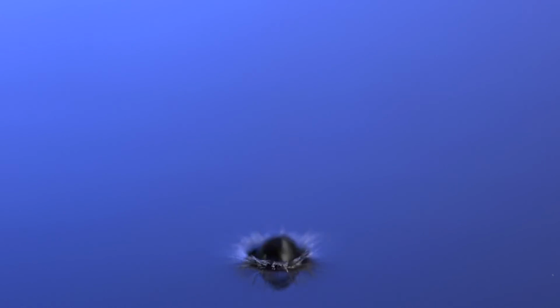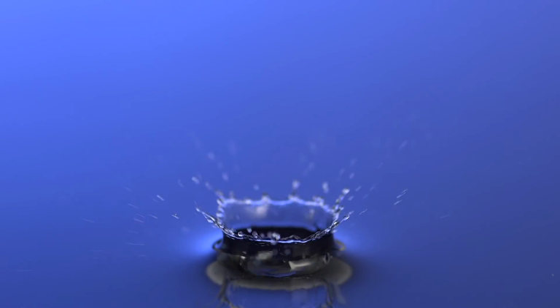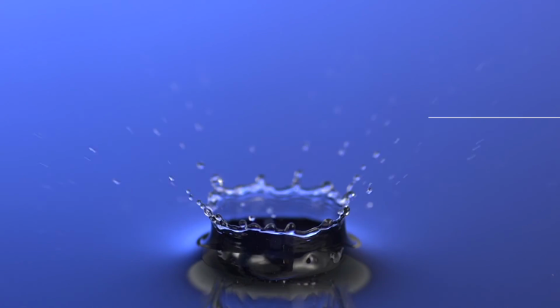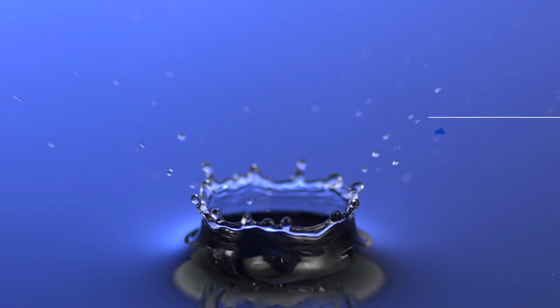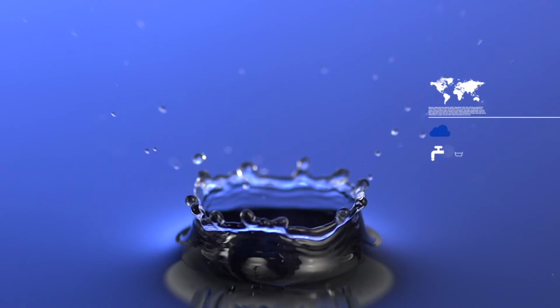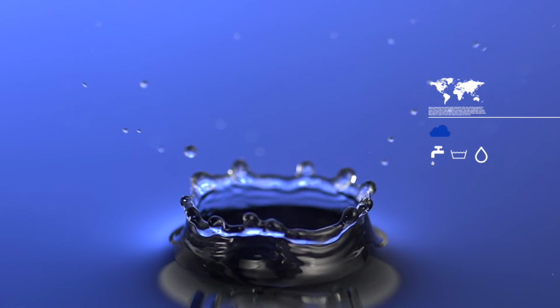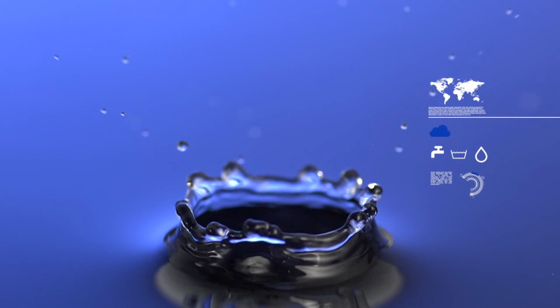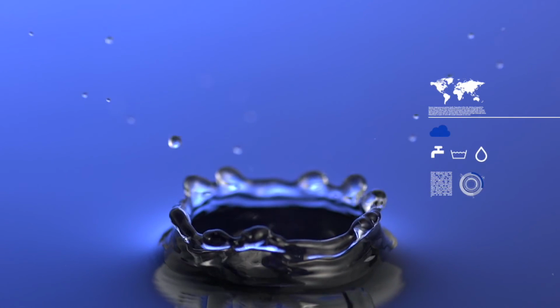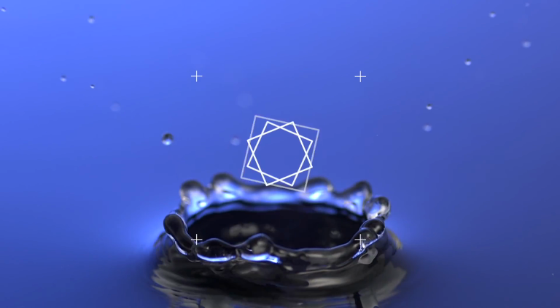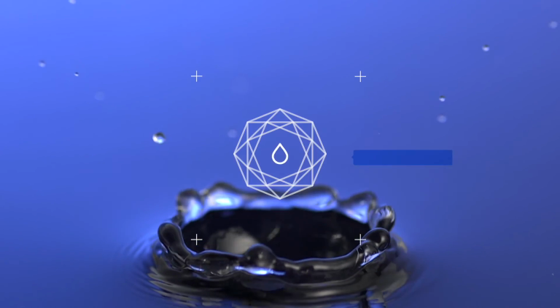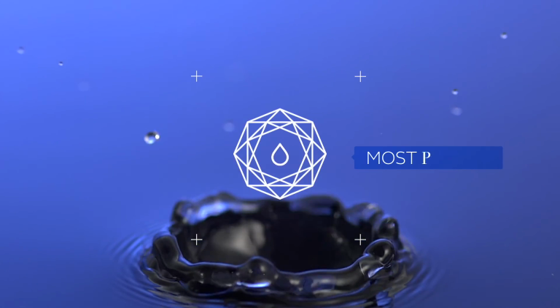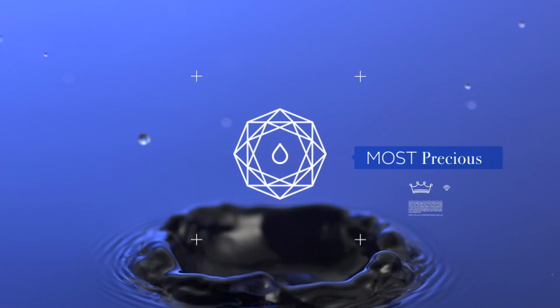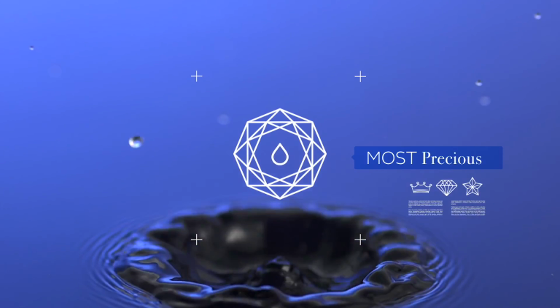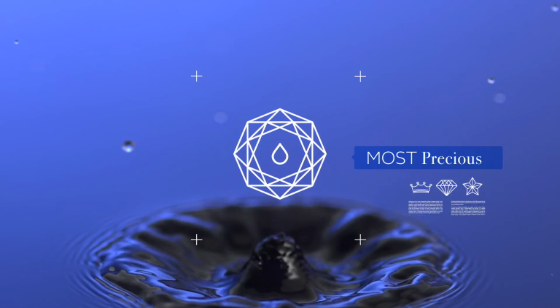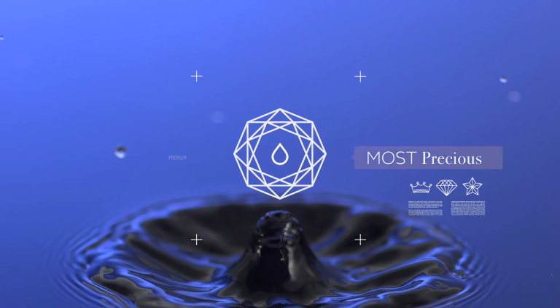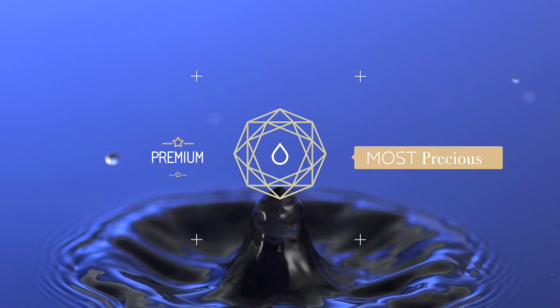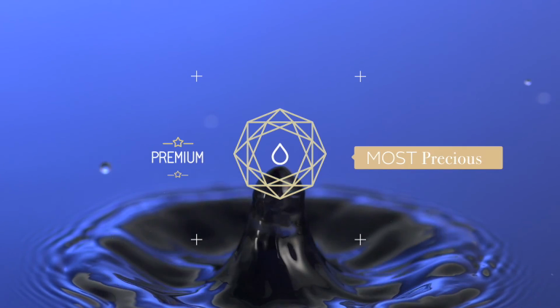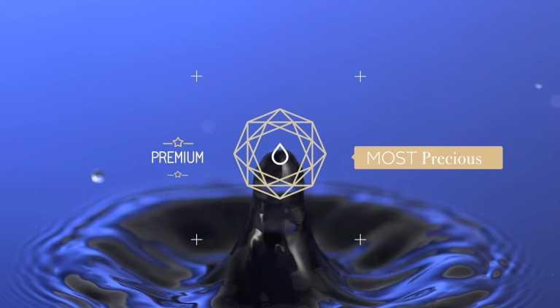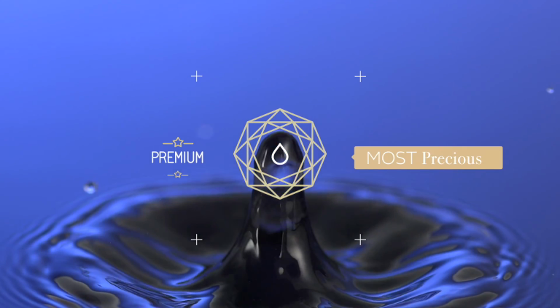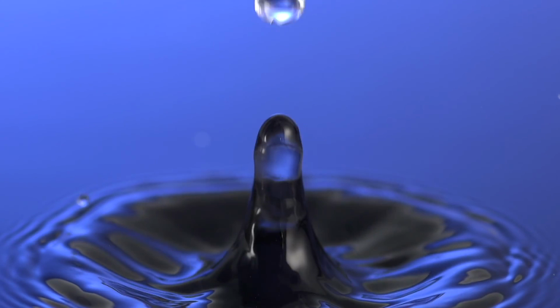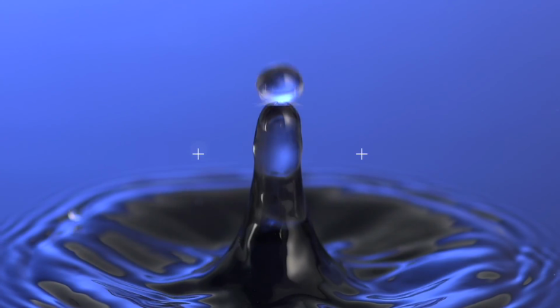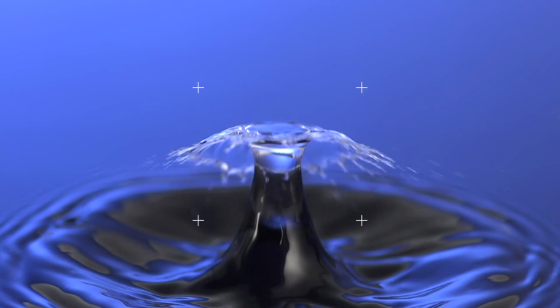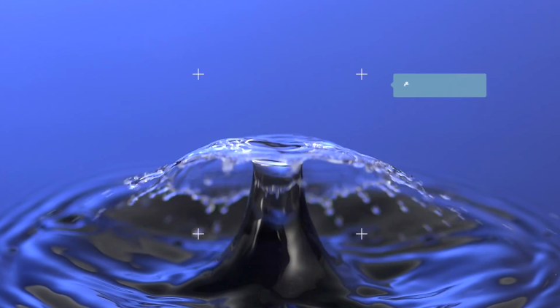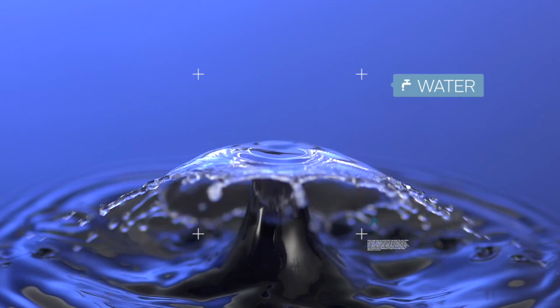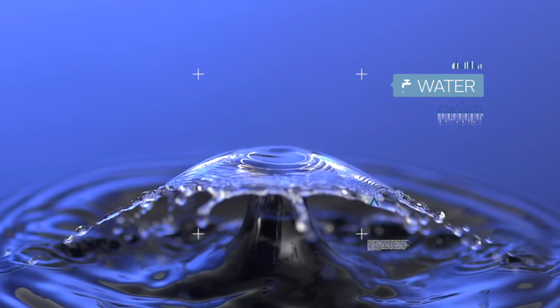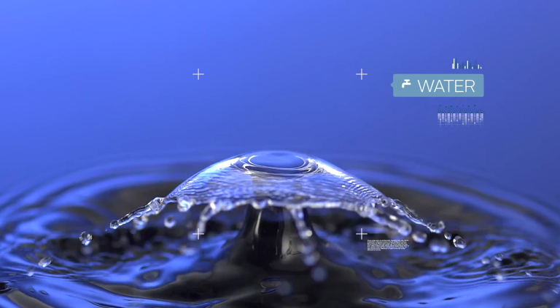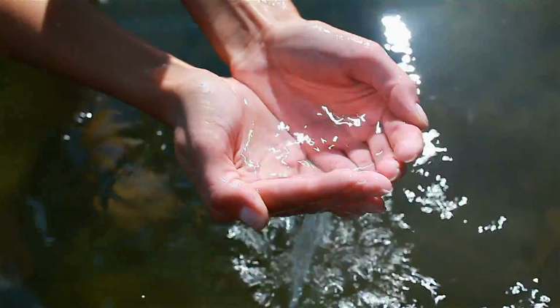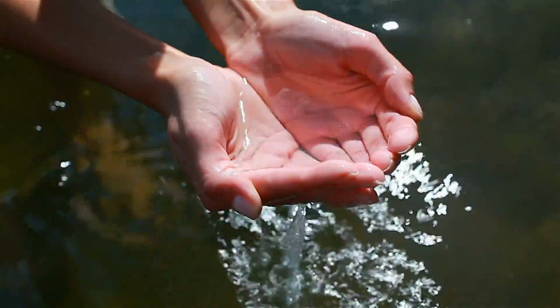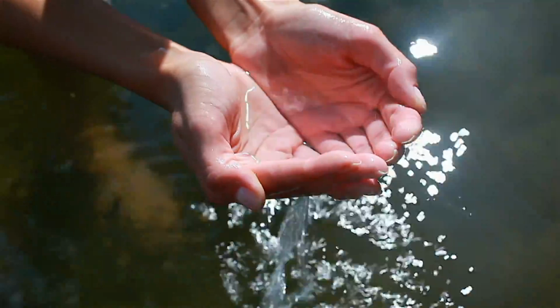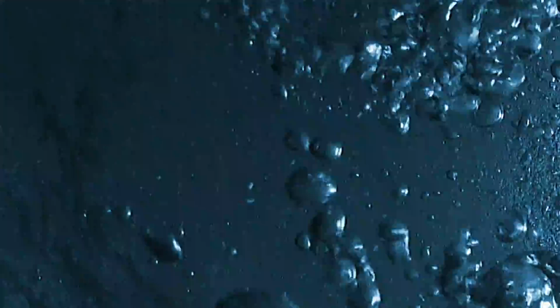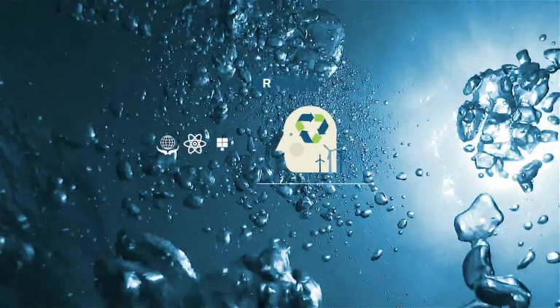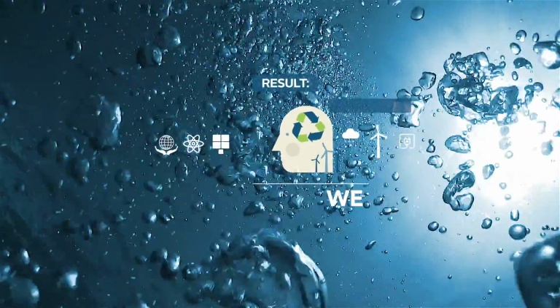It's been since 1997 that Ventil Aqua has been working in order to help preserve the most precious resource on our planet, water. And this is the results you can see.